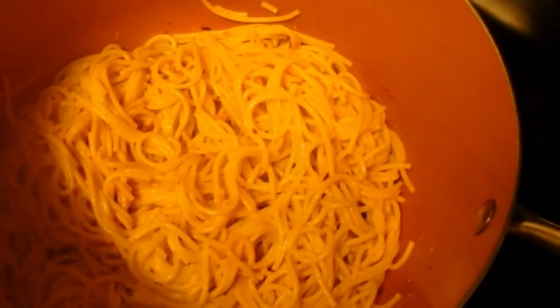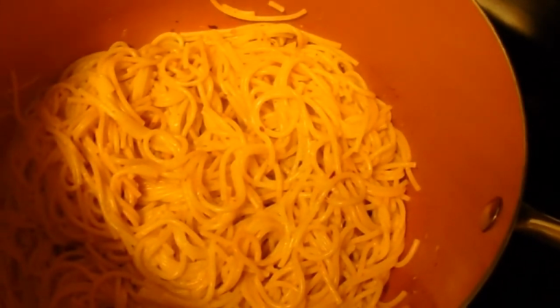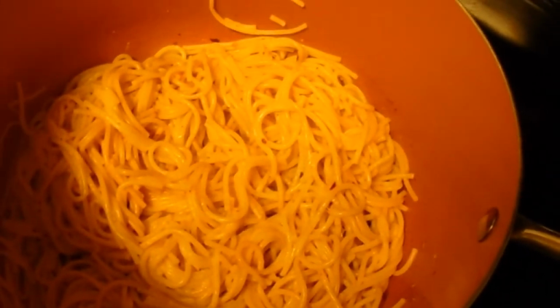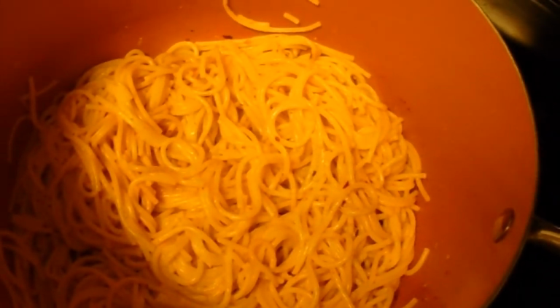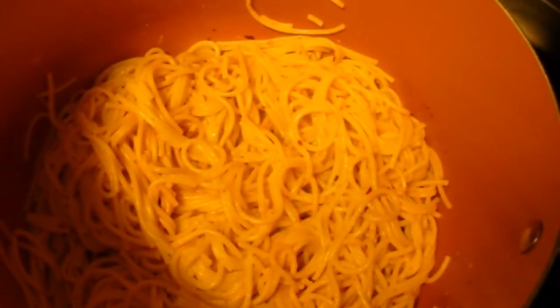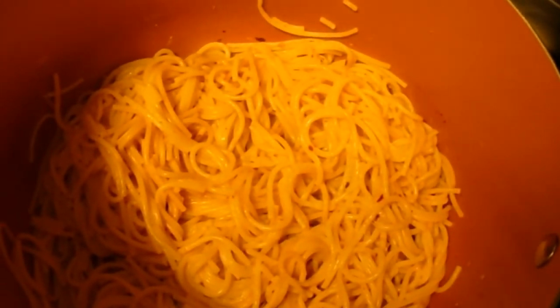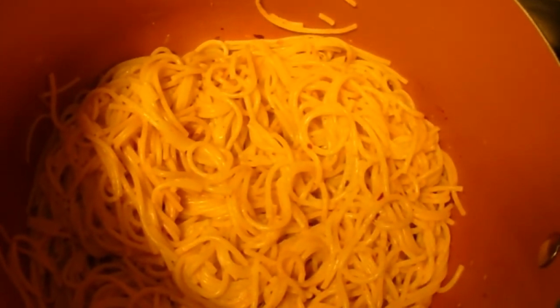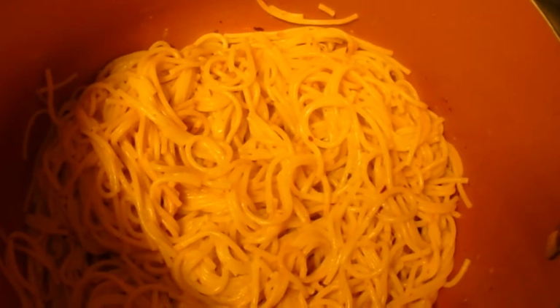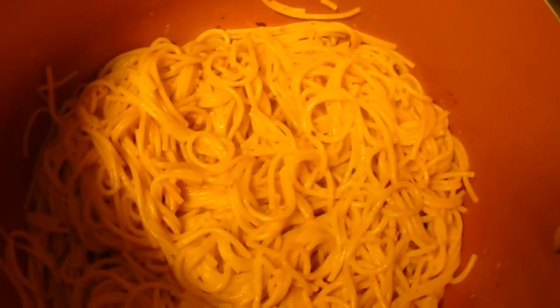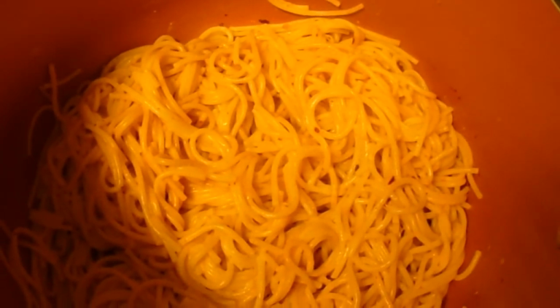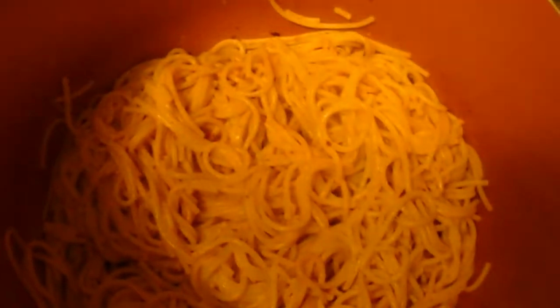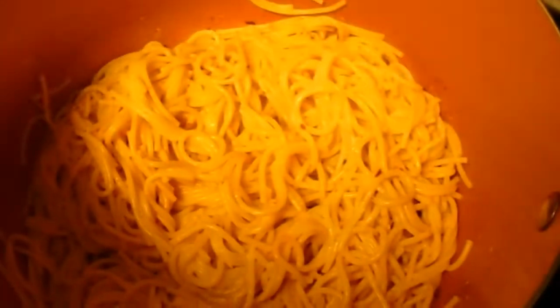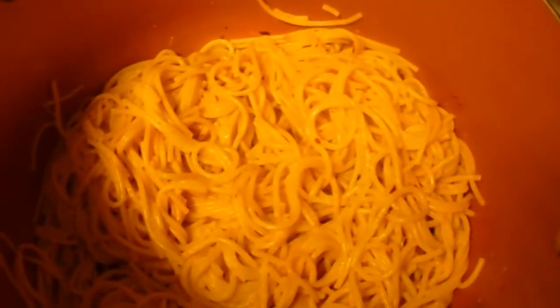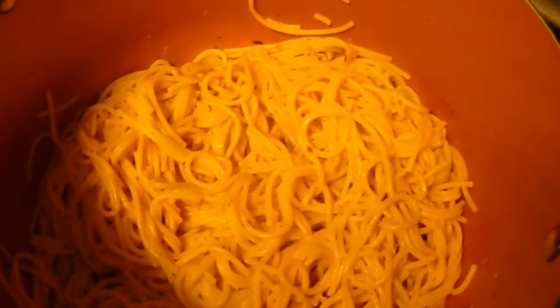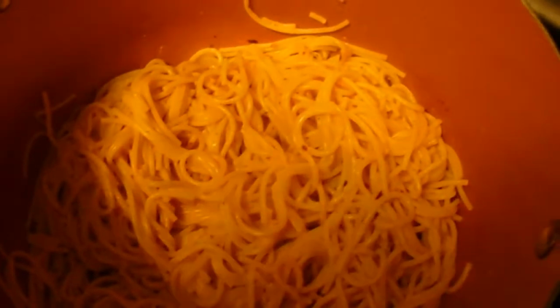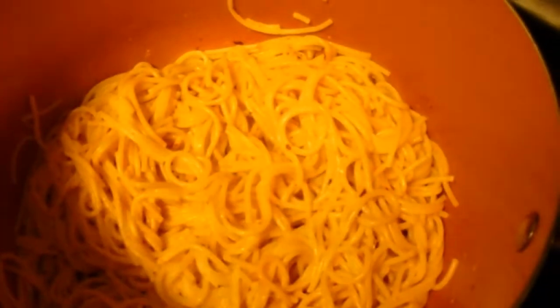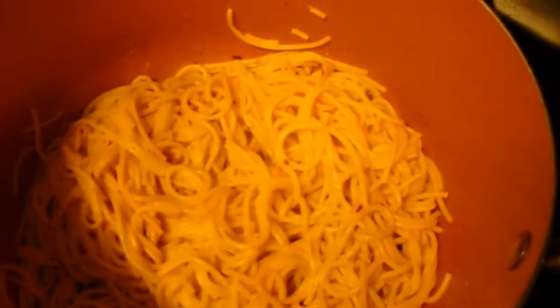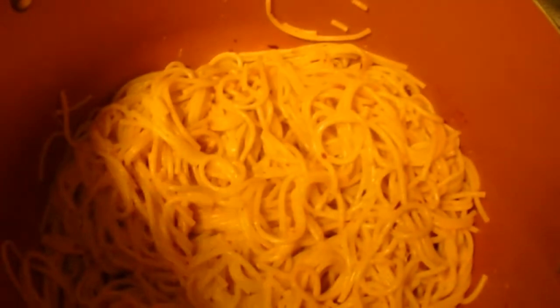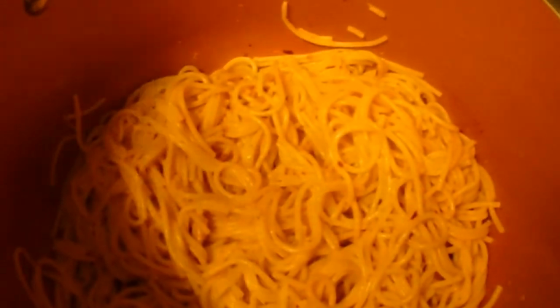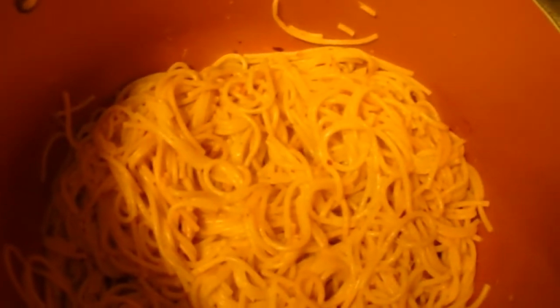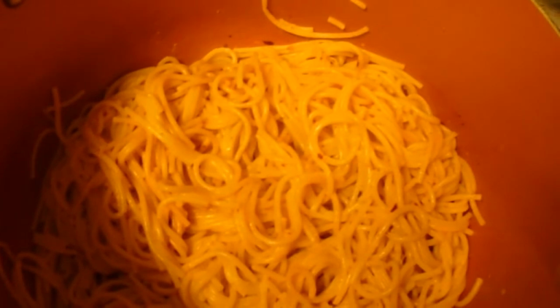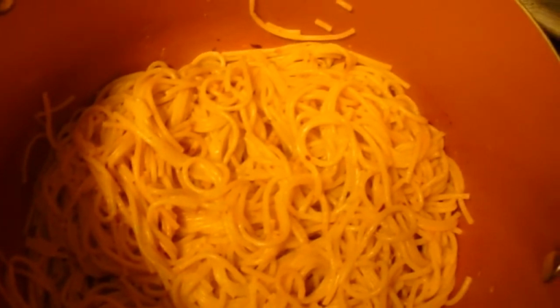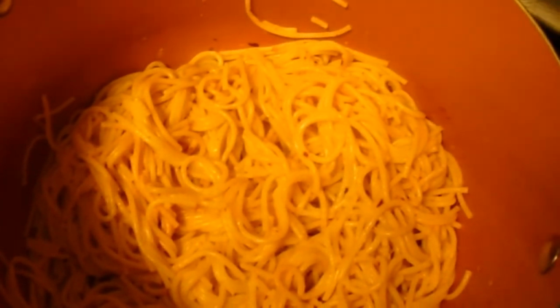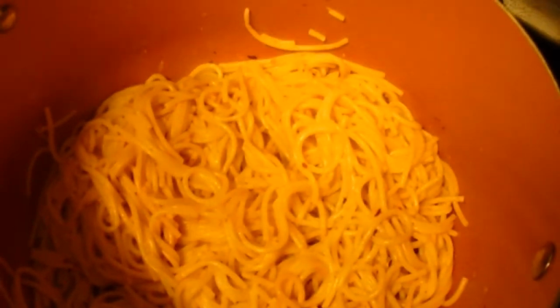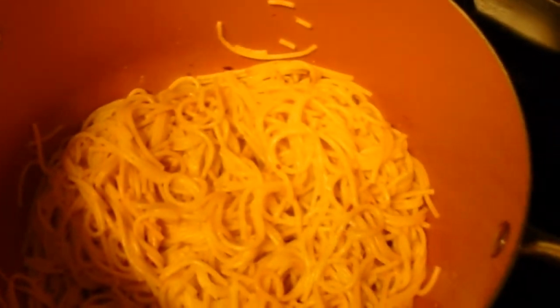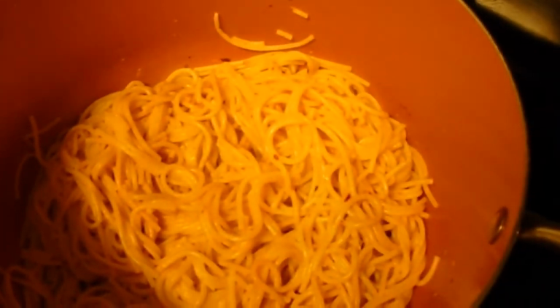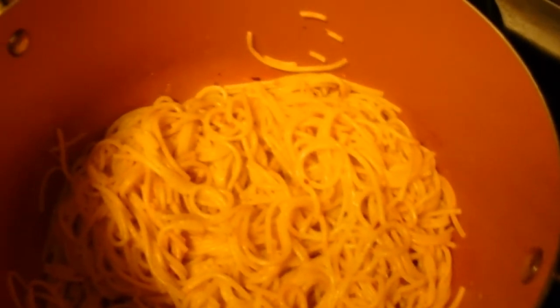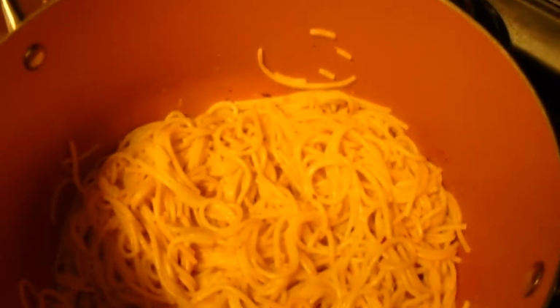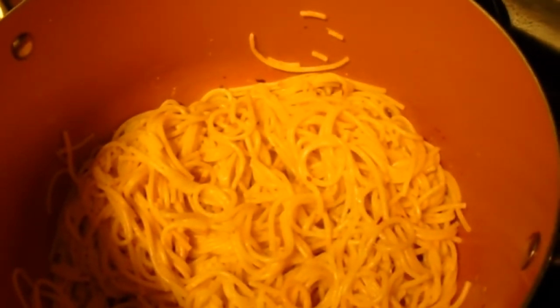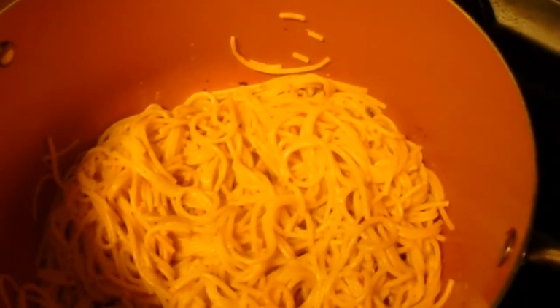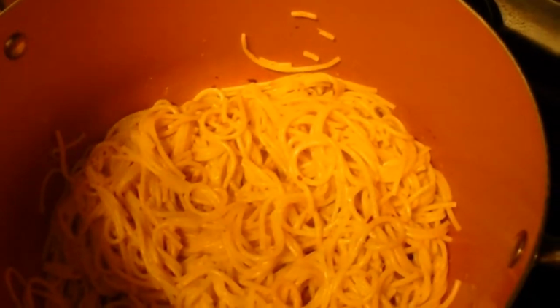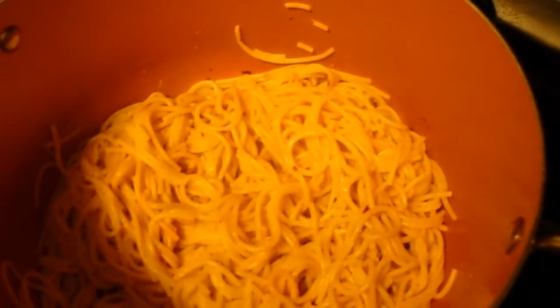So what I'm about to do now is pour the chicken and the sauce into the pasta, mix it around, then I'm going to add some bacon bits. You can't go wrong with bacon!